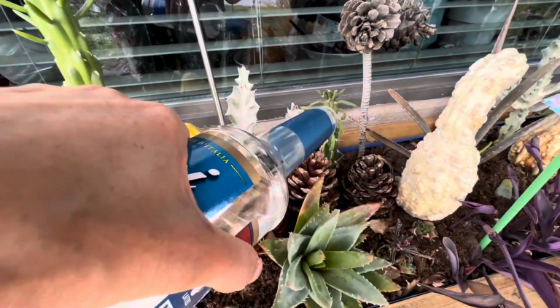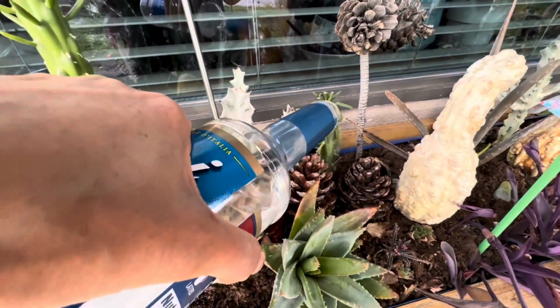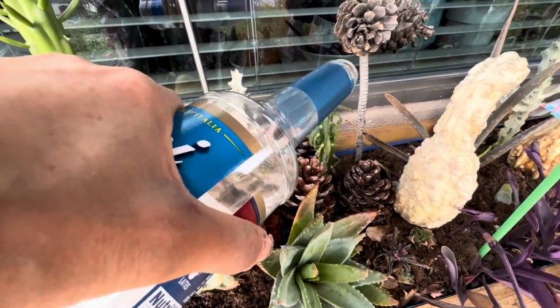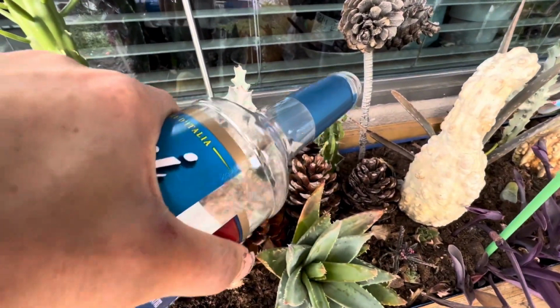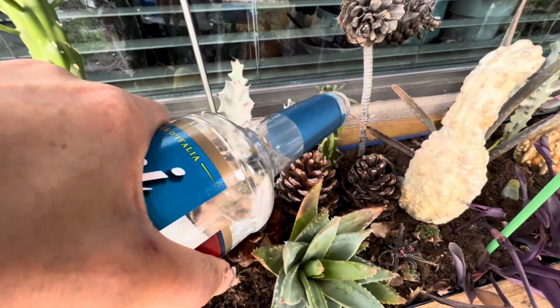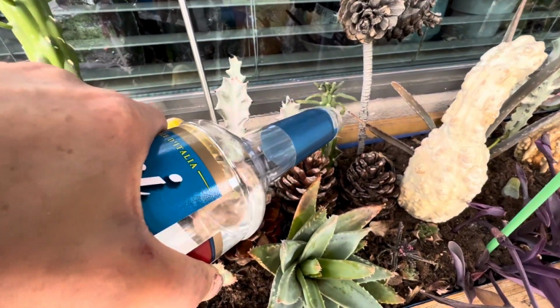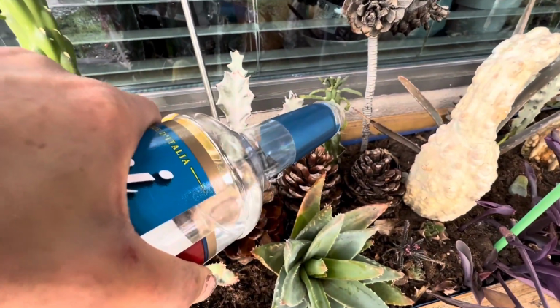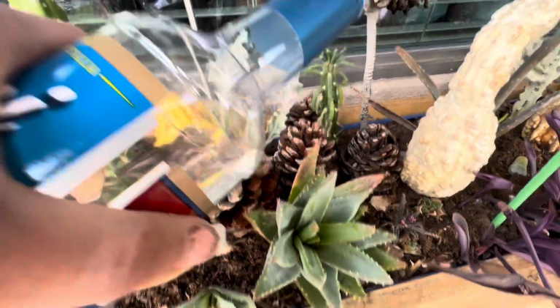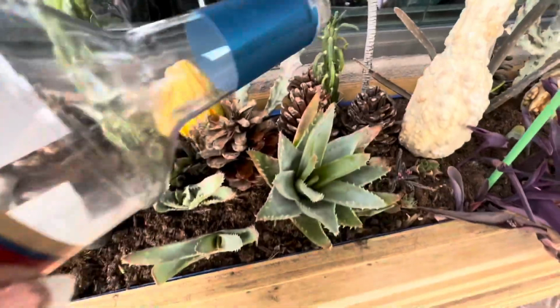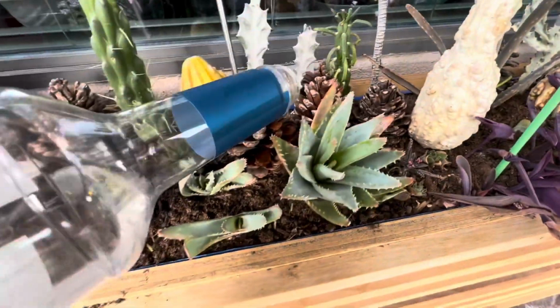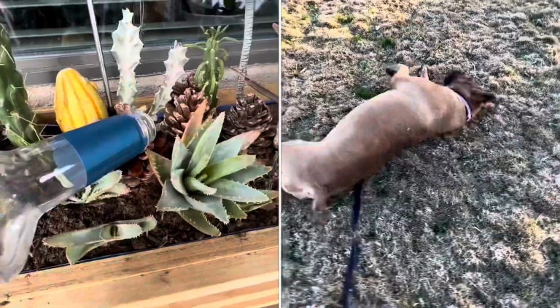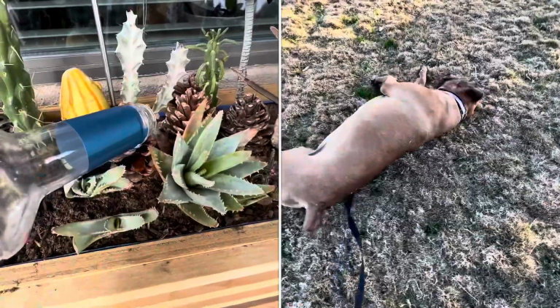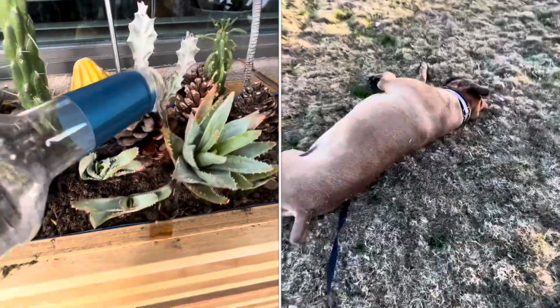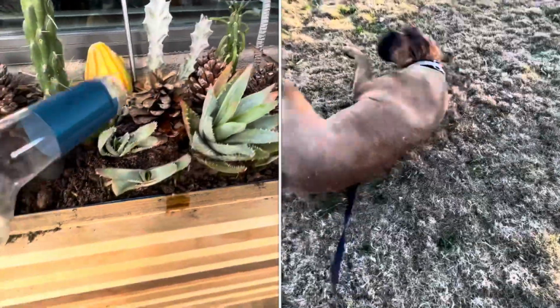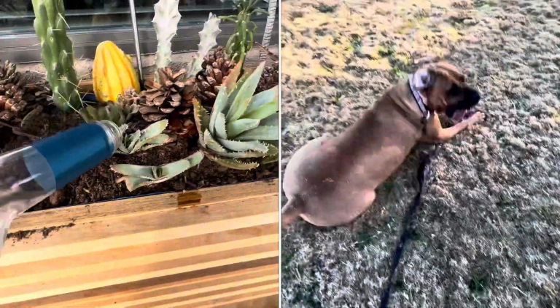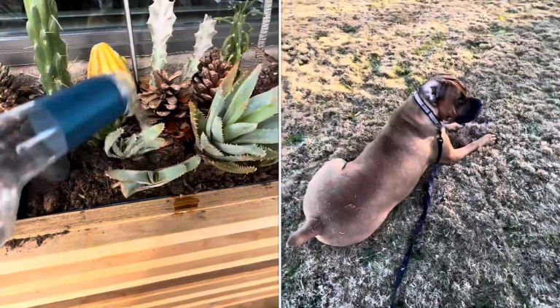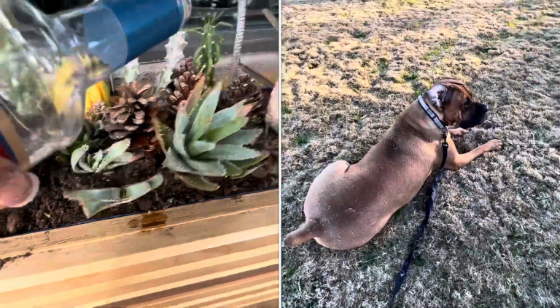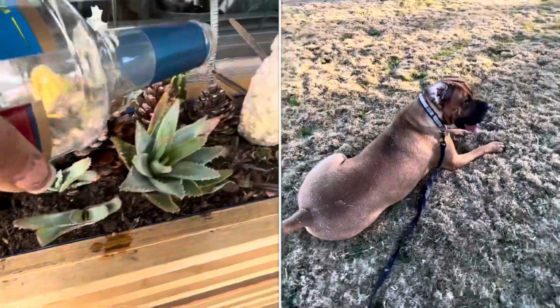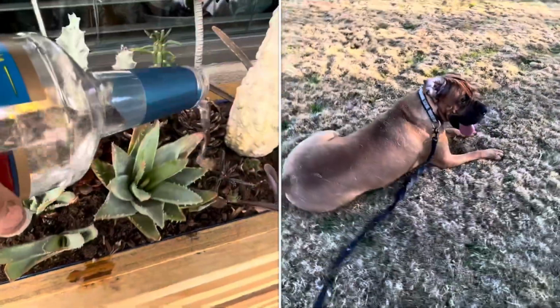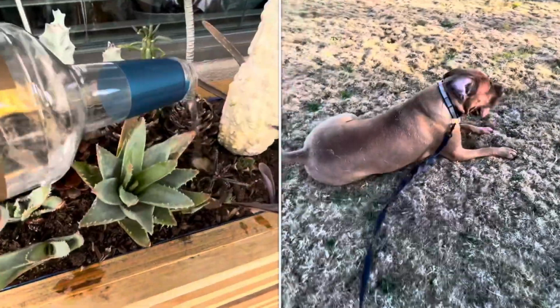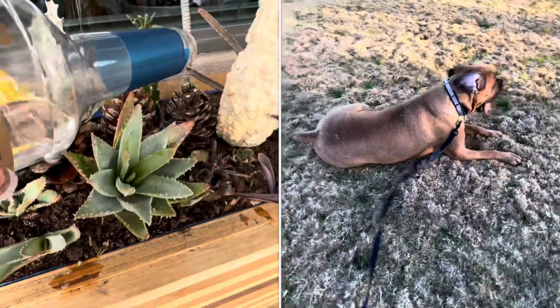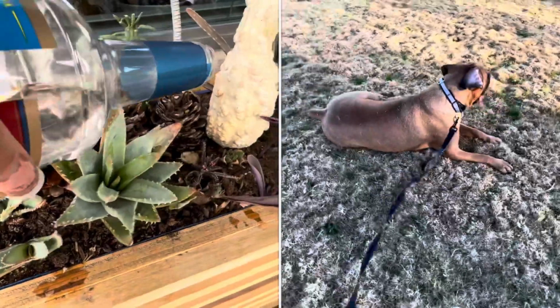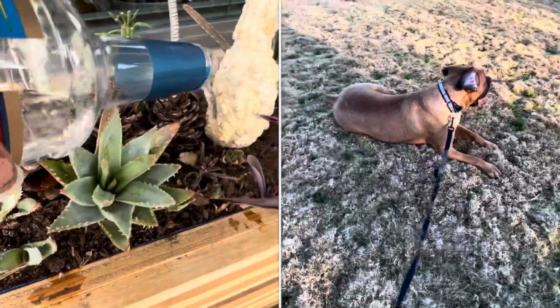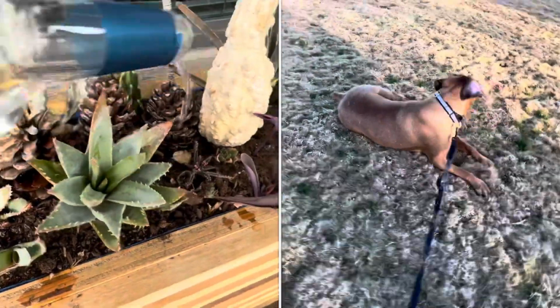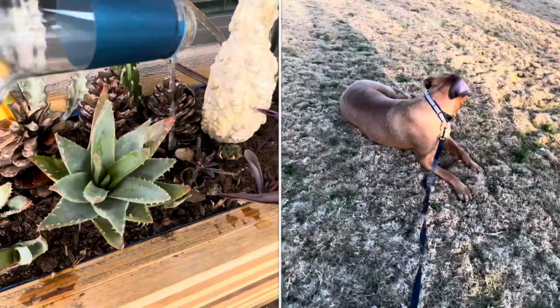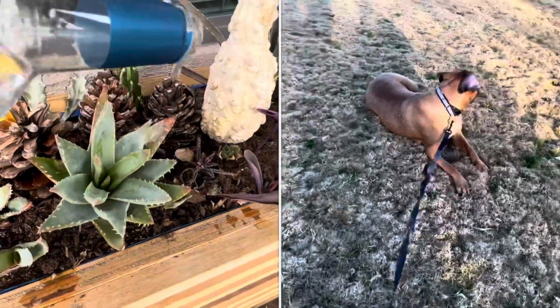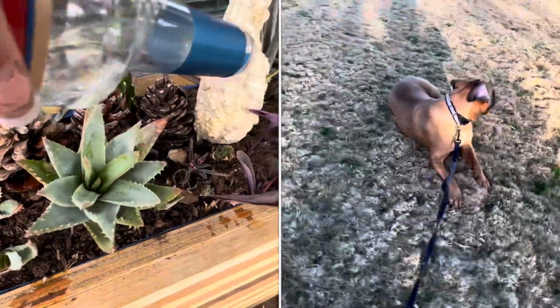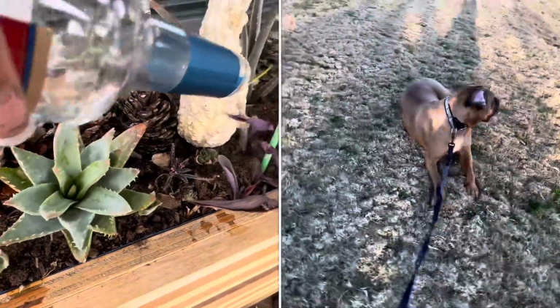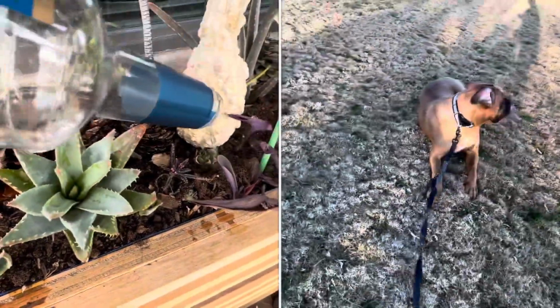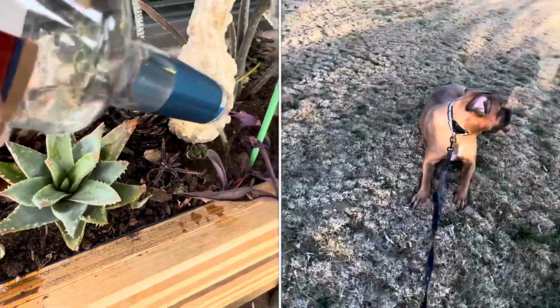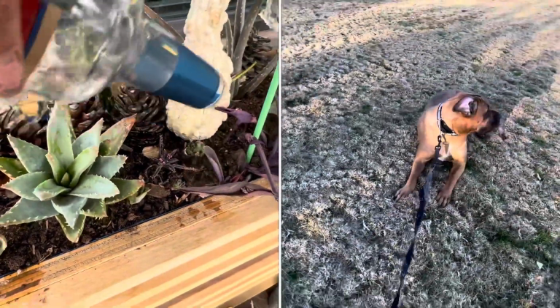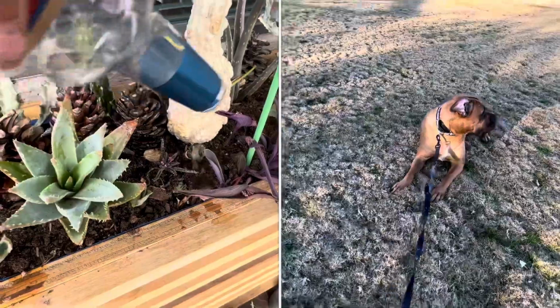There's my neighbor's dog barking at me. We were just playing yesterday at the park. Listen to her — she's so cute.